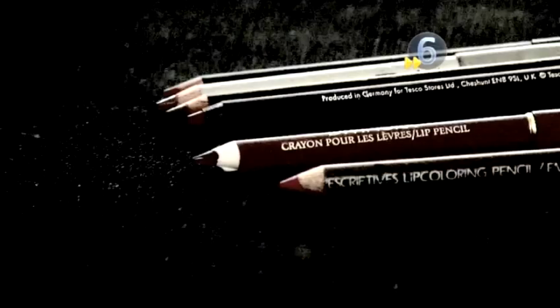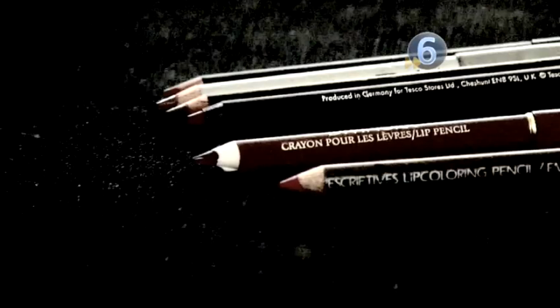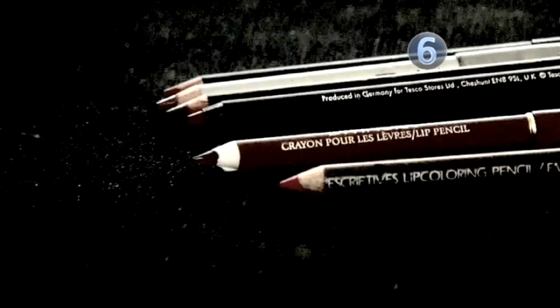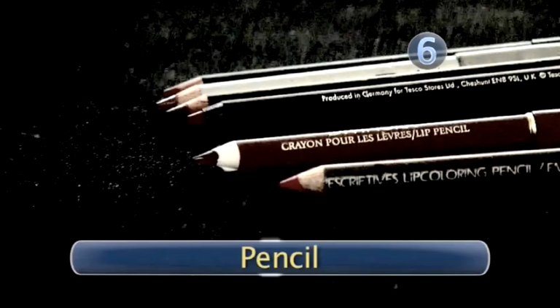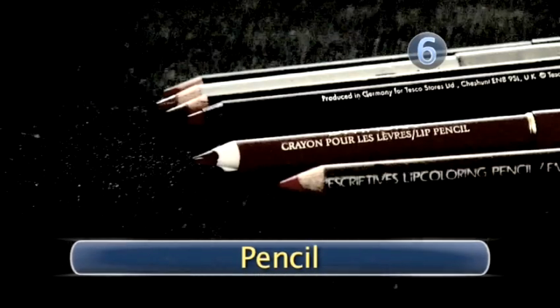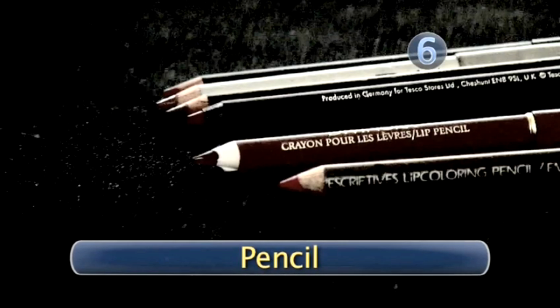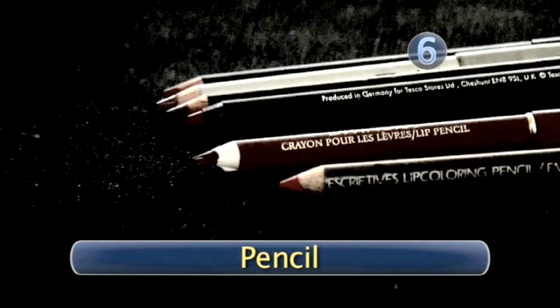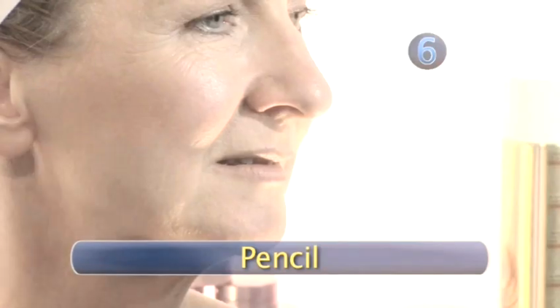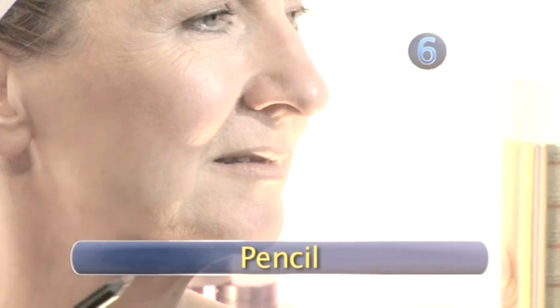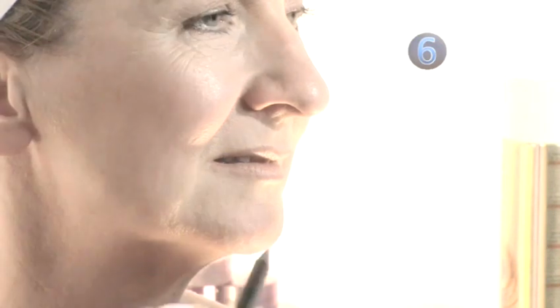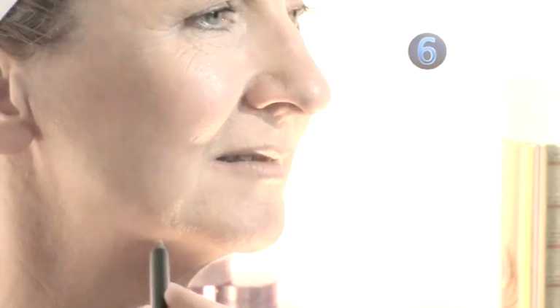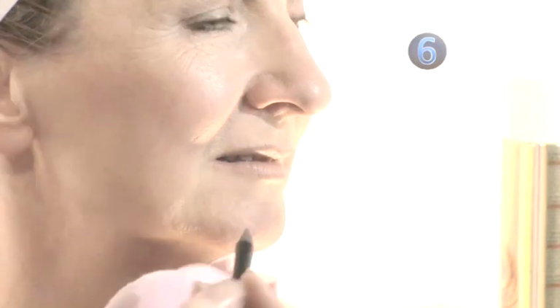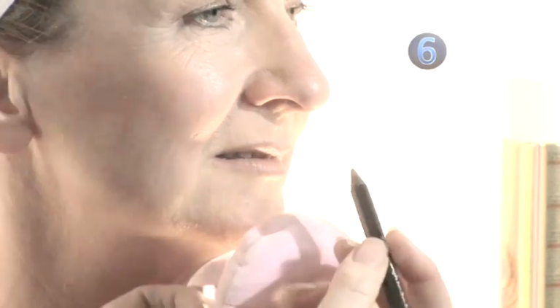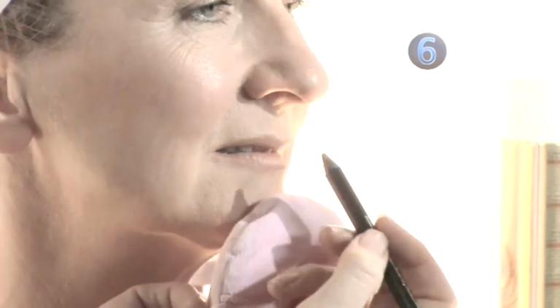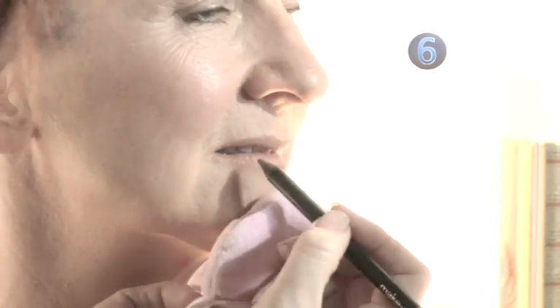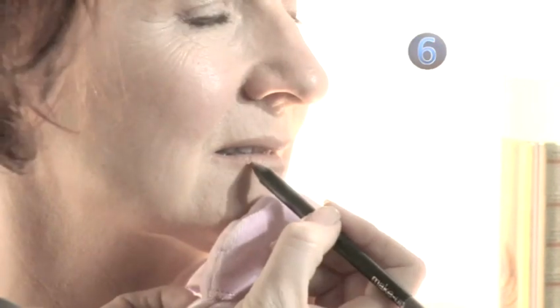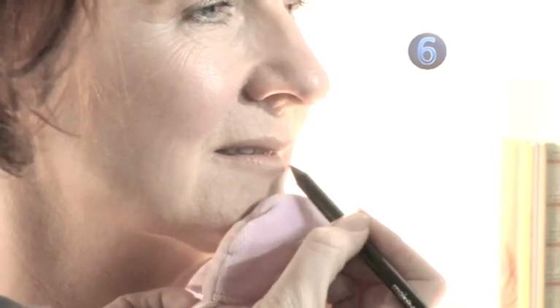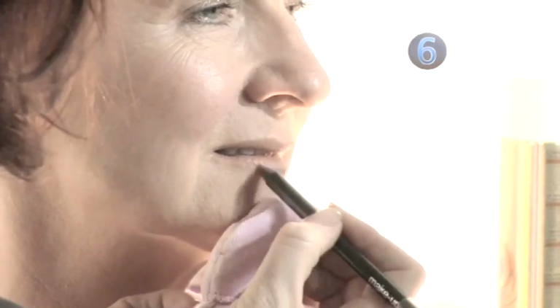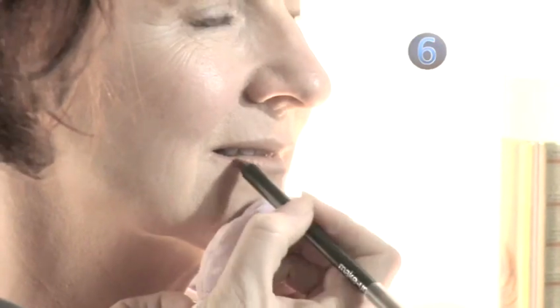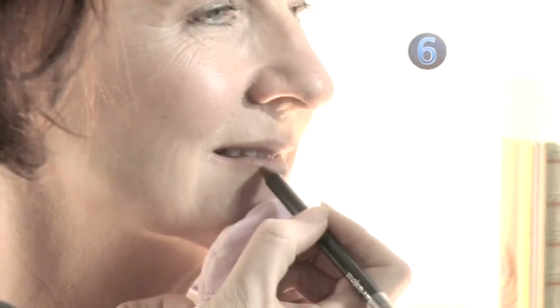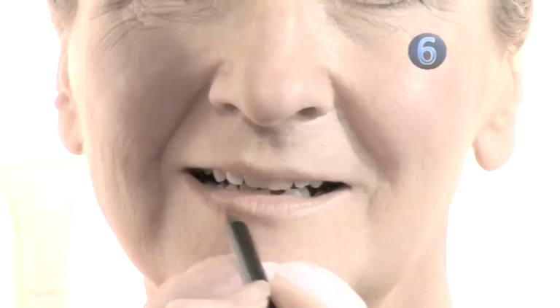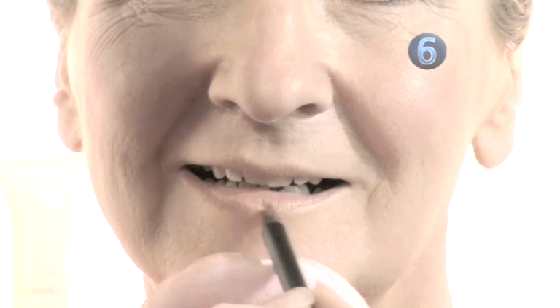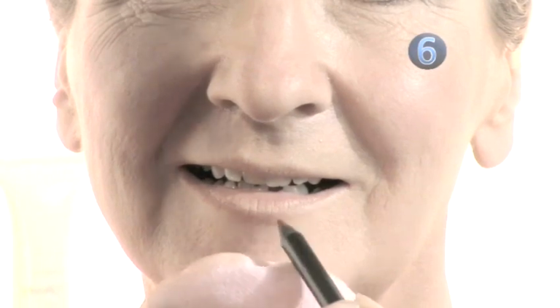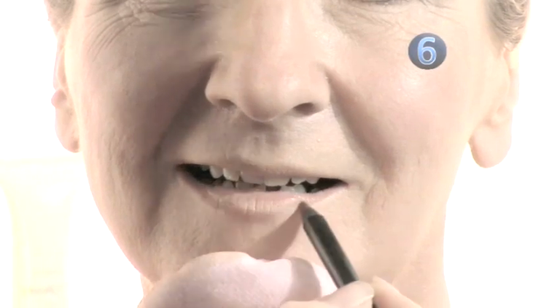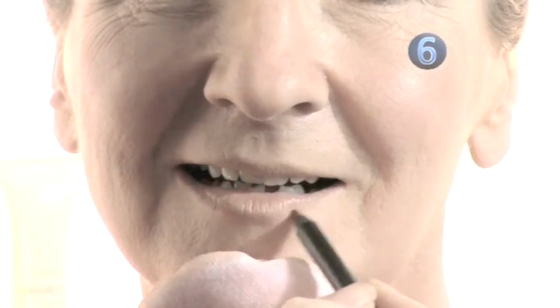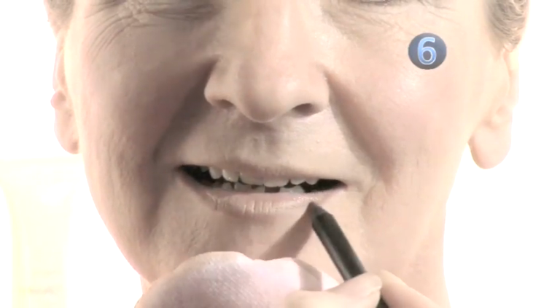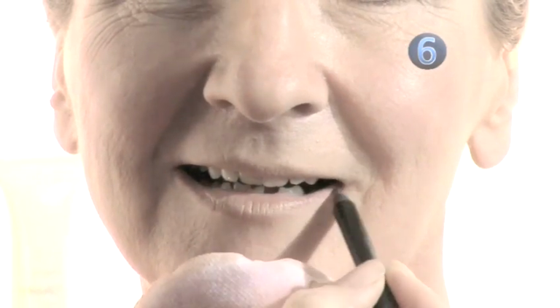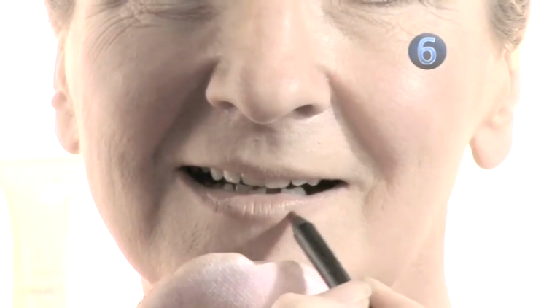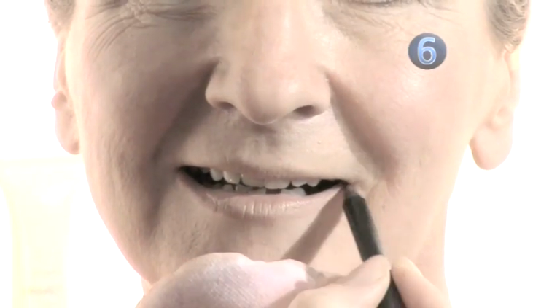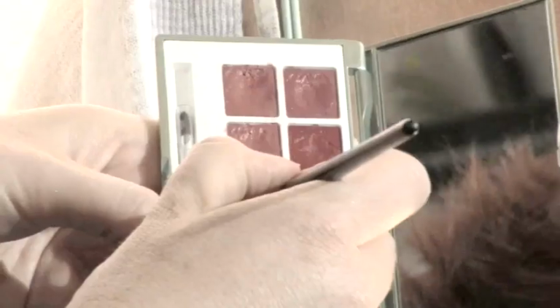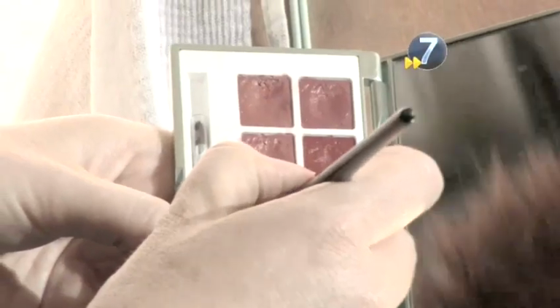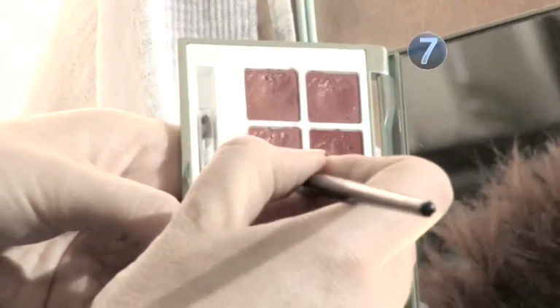Step 6: Pencil. With a soft, warm colored pencil, carefully outline the lips. Make sure your pencil is sharp and do not go outside the natural line of your lips.